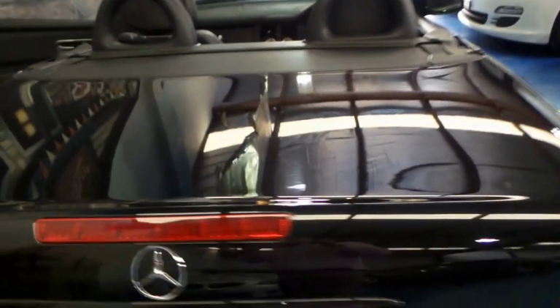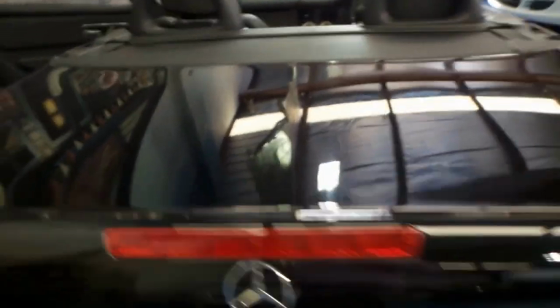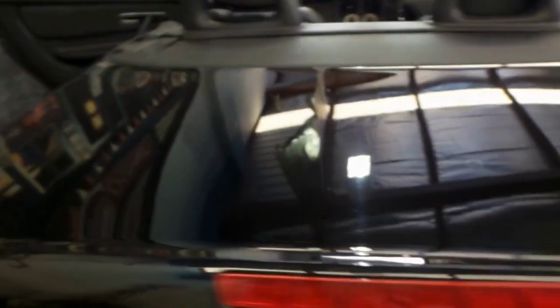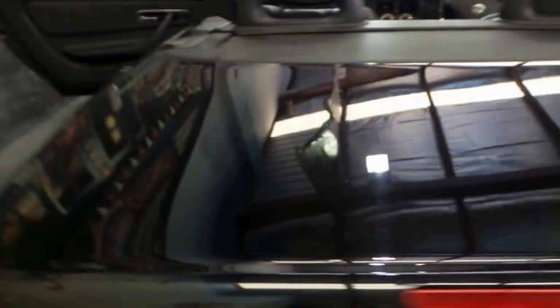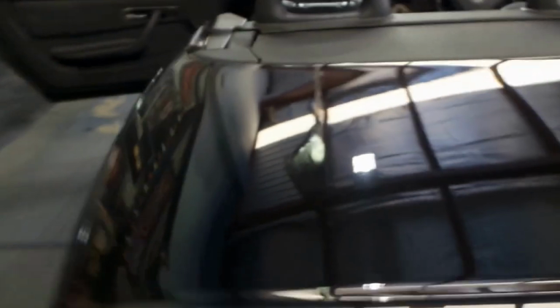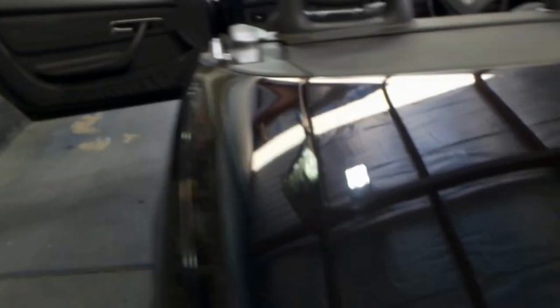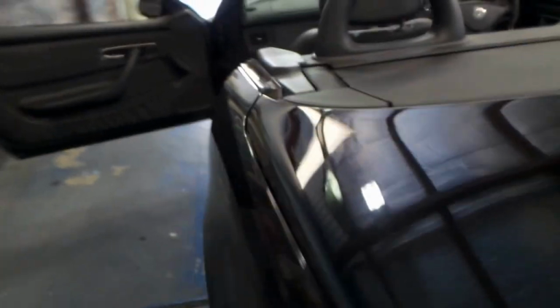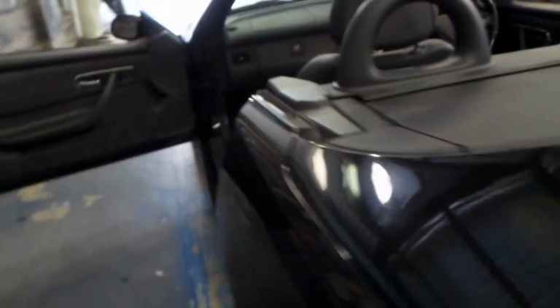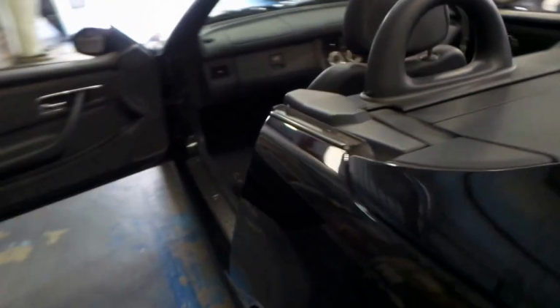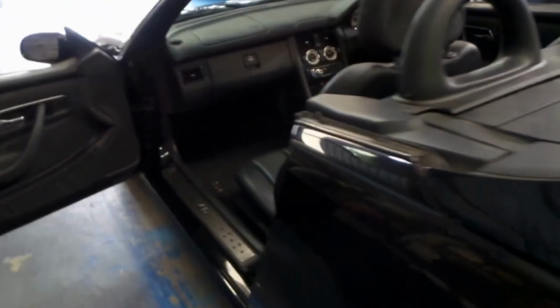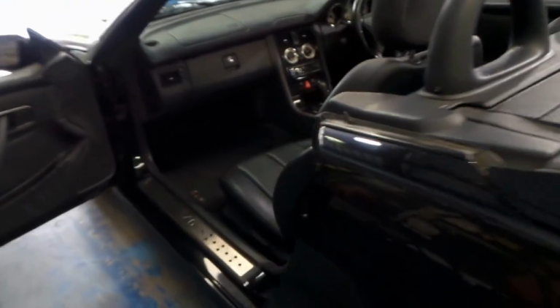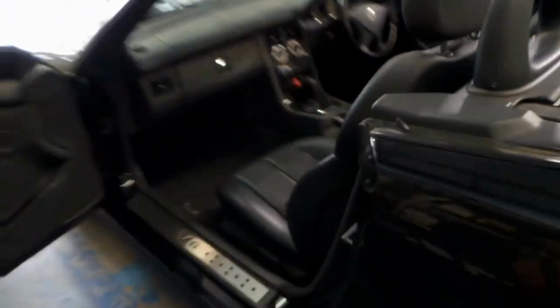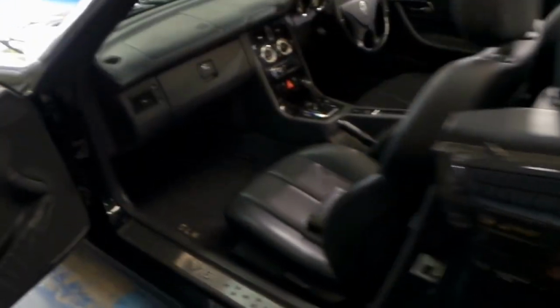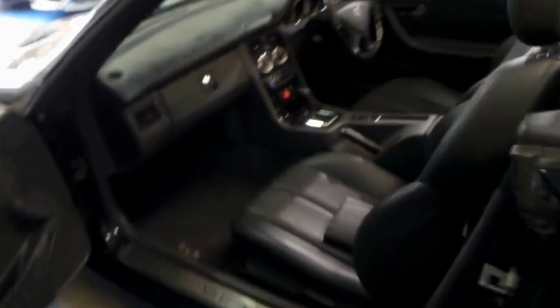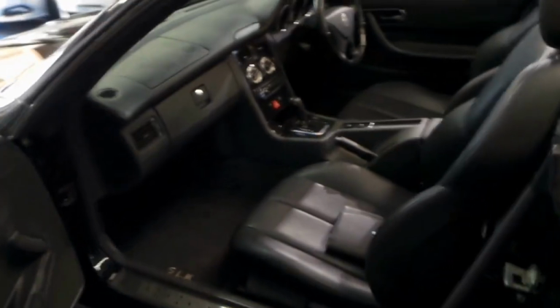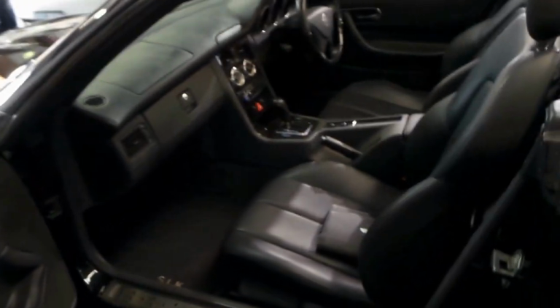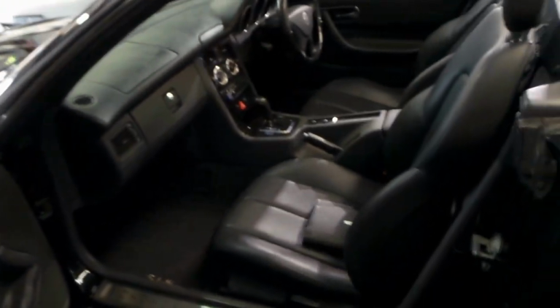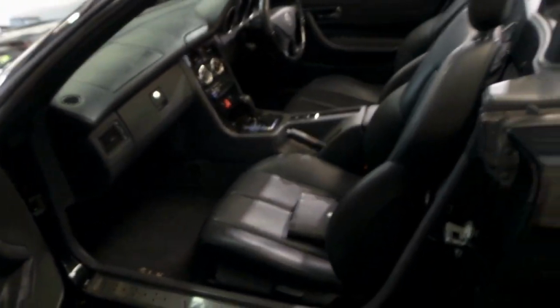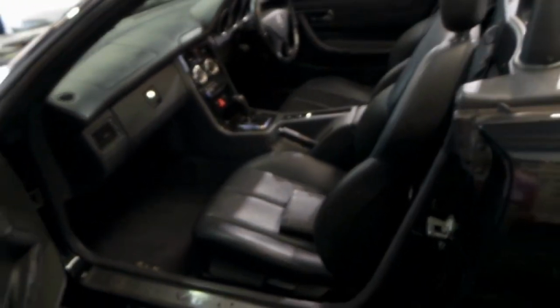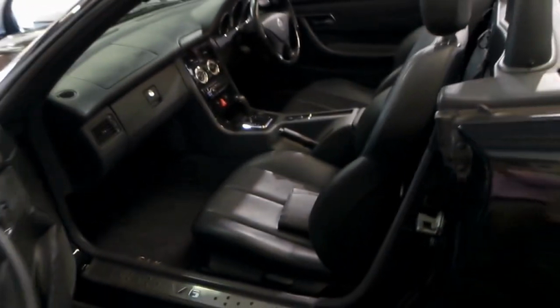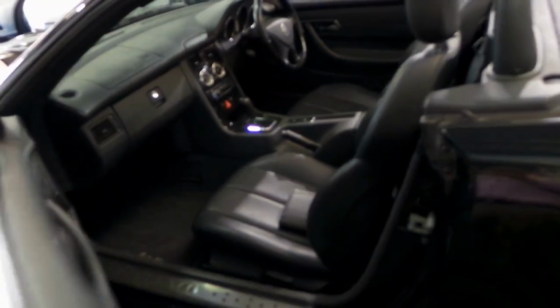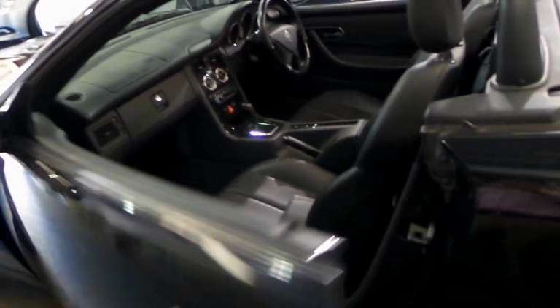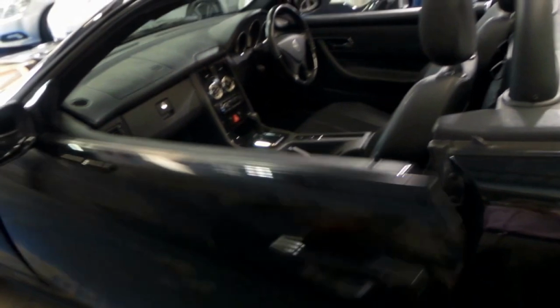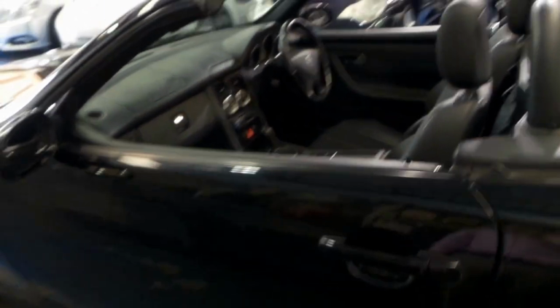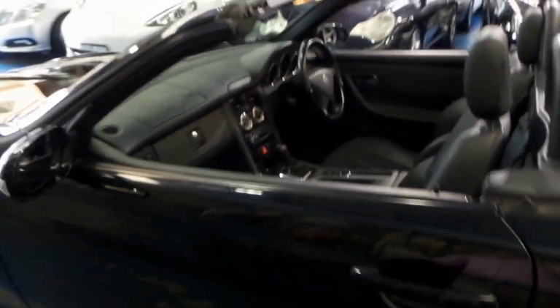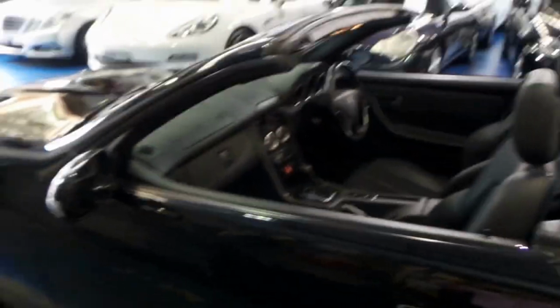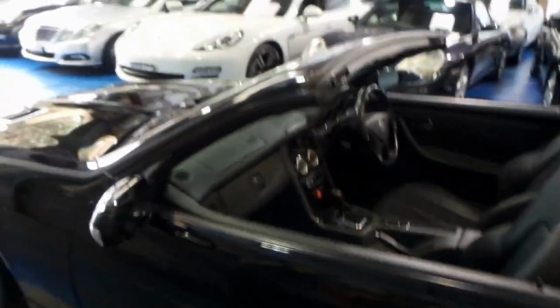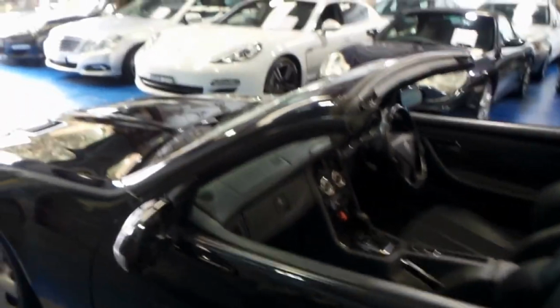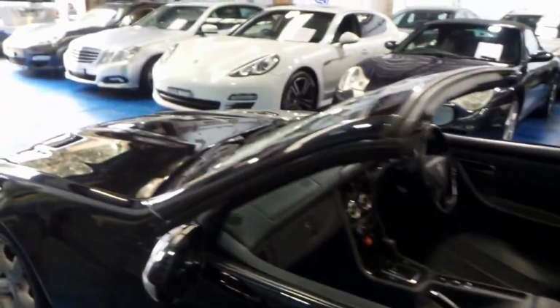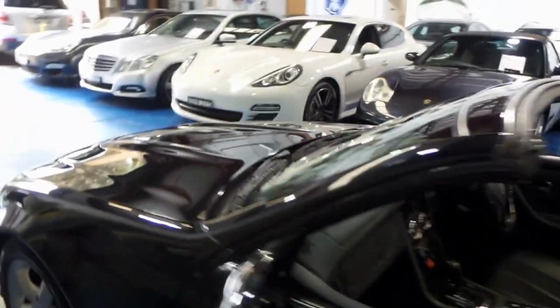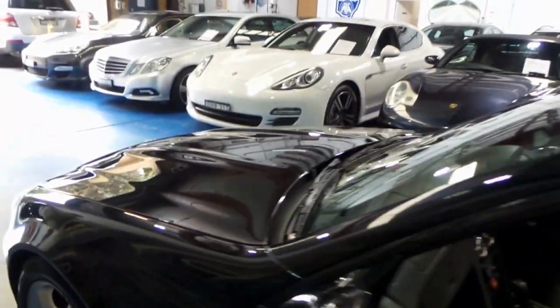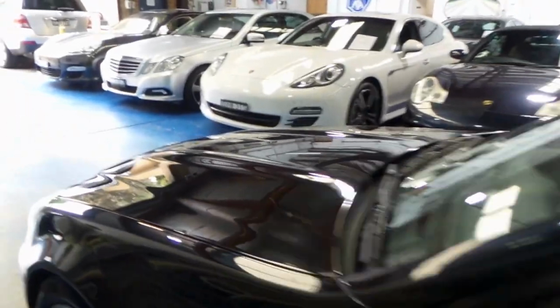For under 20 grand, to get a convertible Mercedes in black with 76,000 kilometres is the sort of thing here at Old Timers that we want to do.